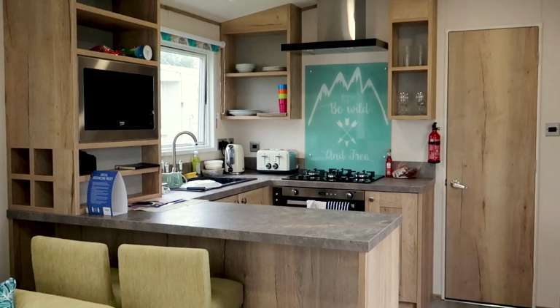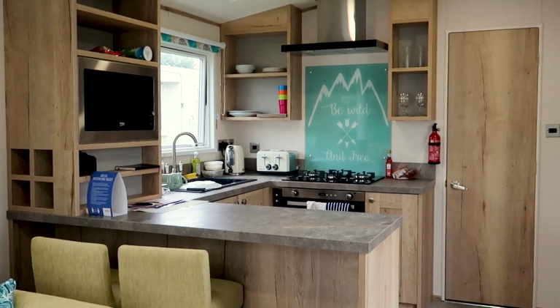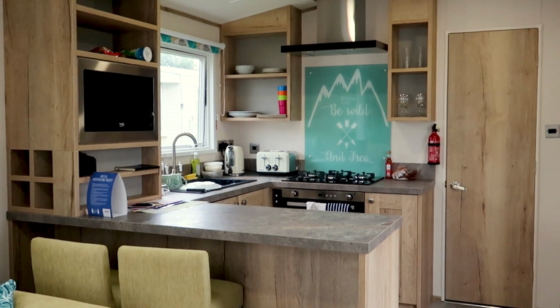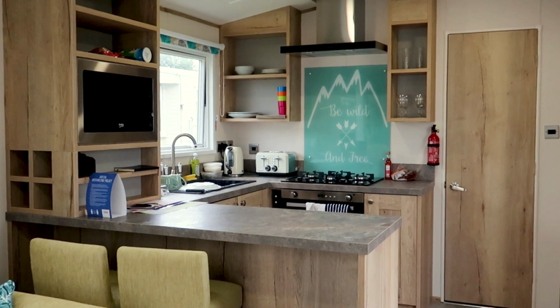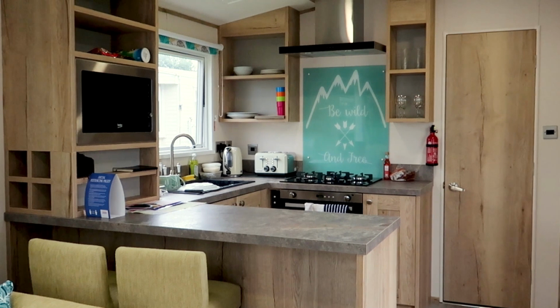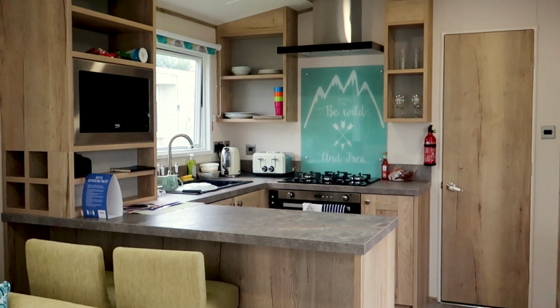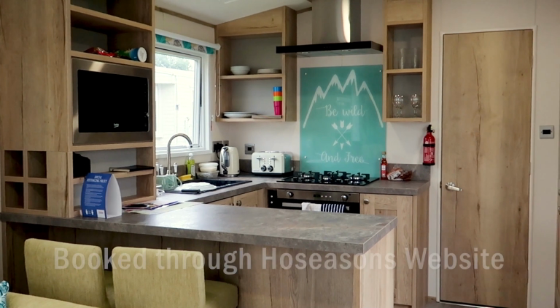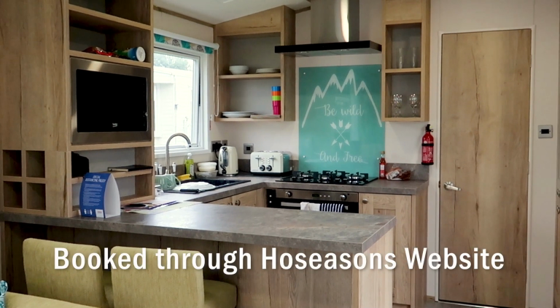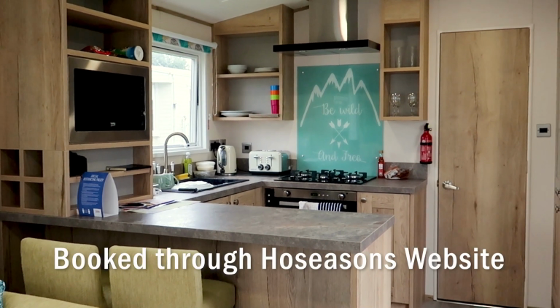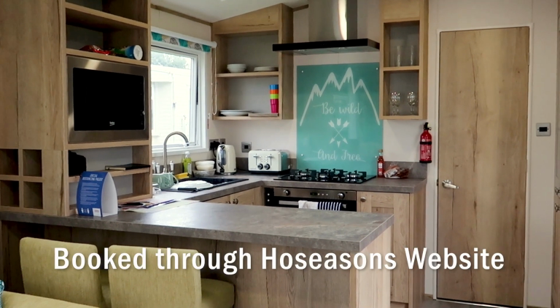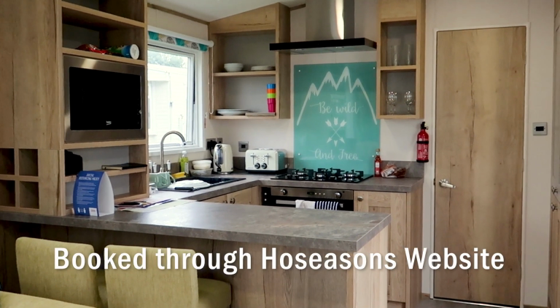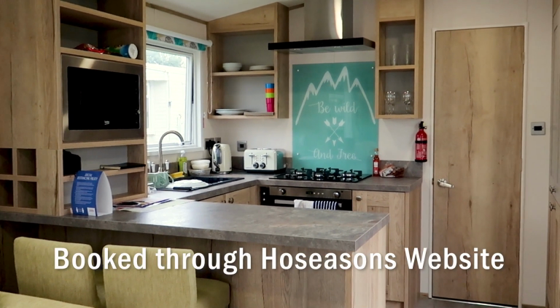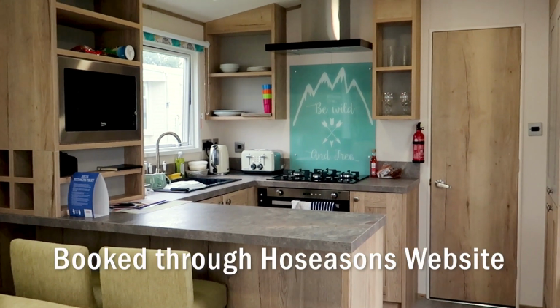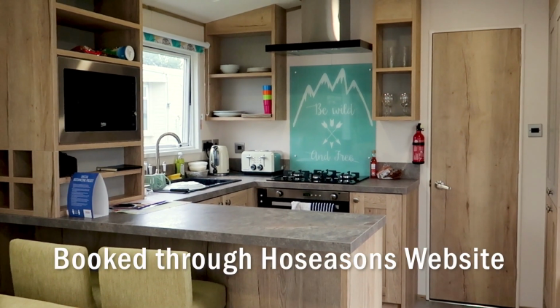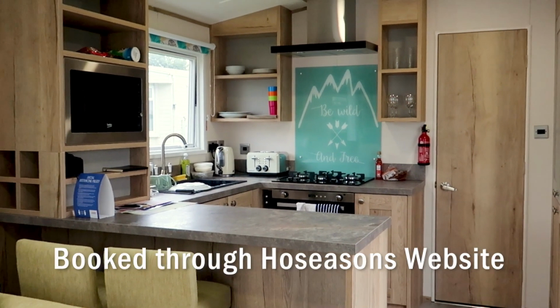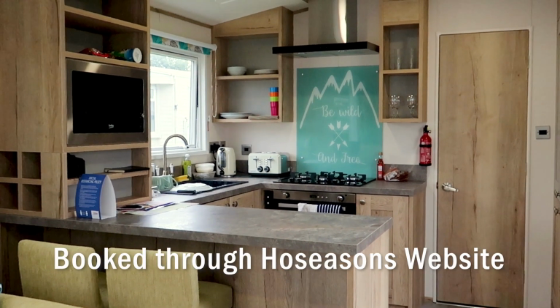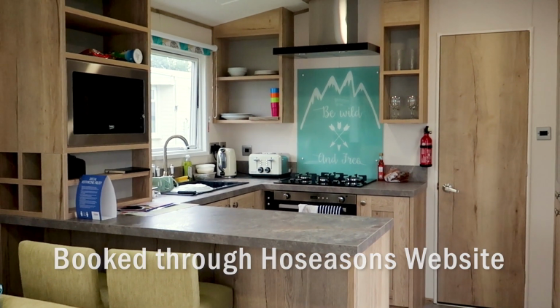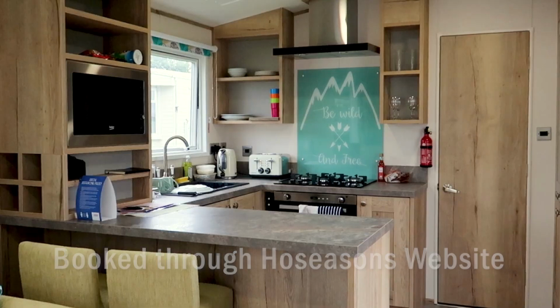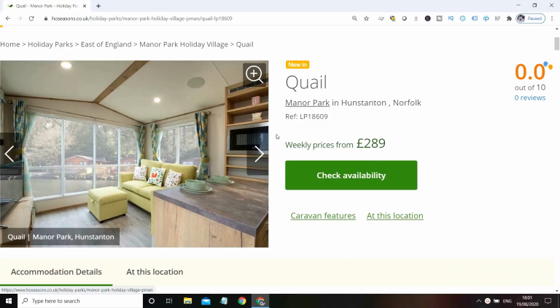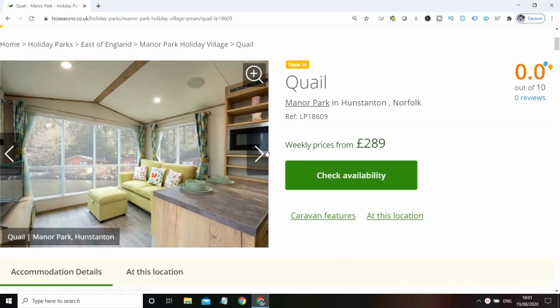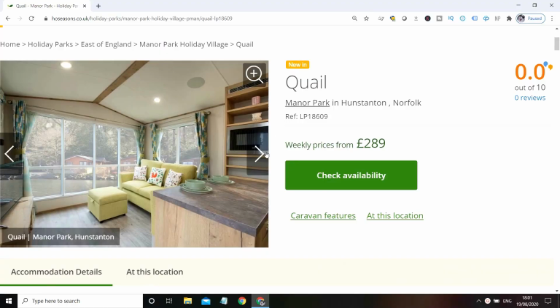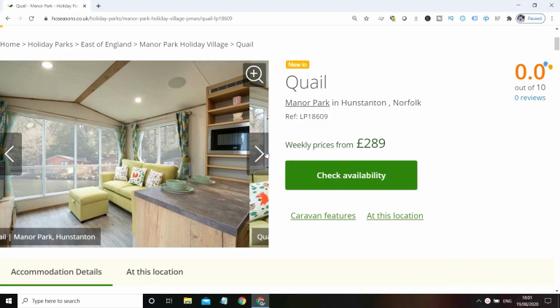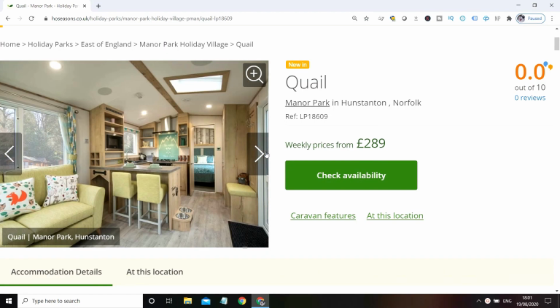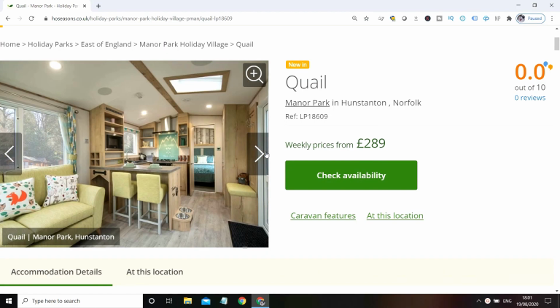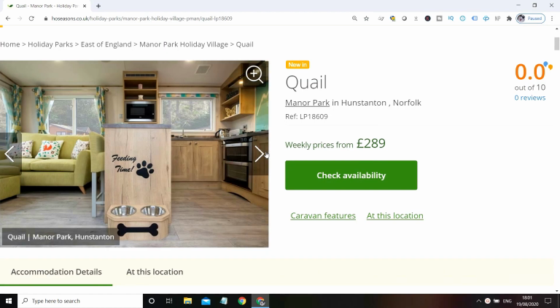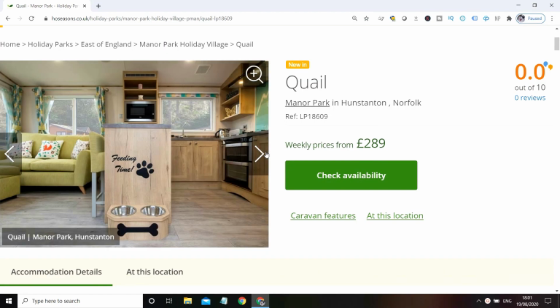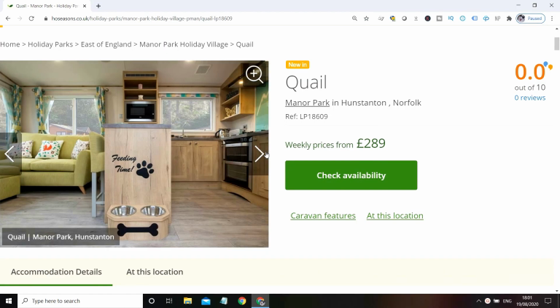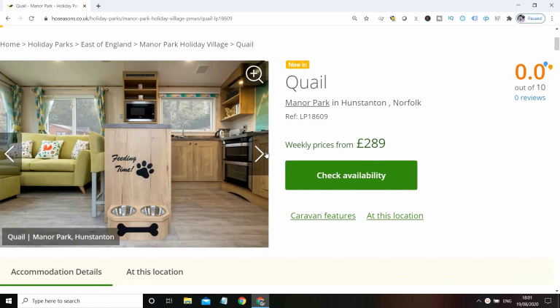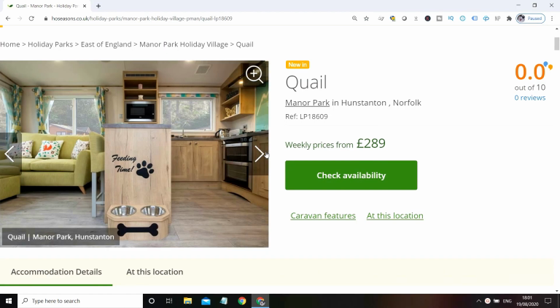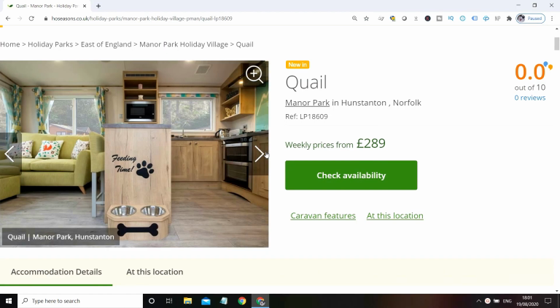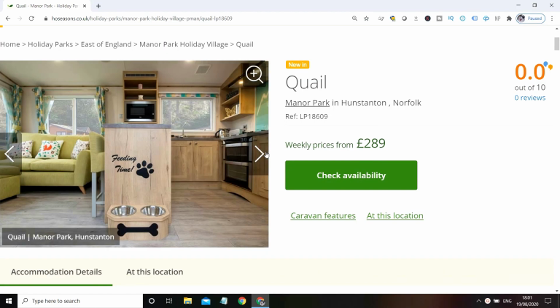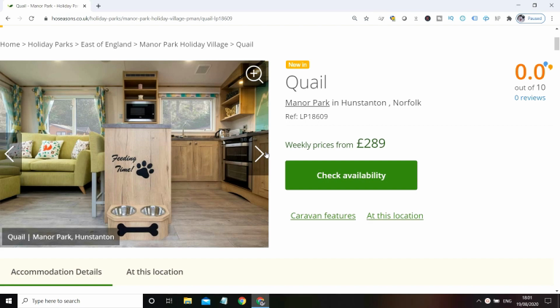This is one of their two-person caravans, although I believe you can request a cot if you're travelling with a baby, though I don't know from personal experience. There is a pet-friendly version of this caravan as well if you're travelling with a dog, but this is the no-pets version.